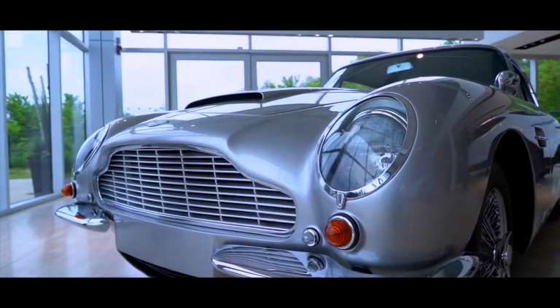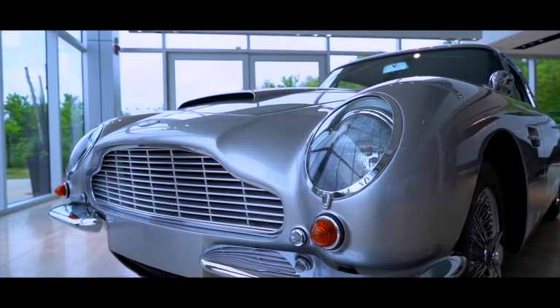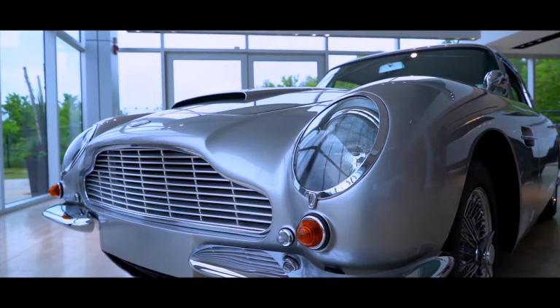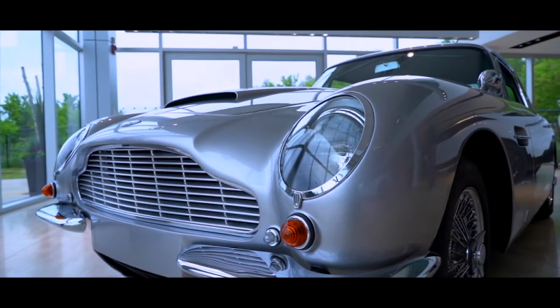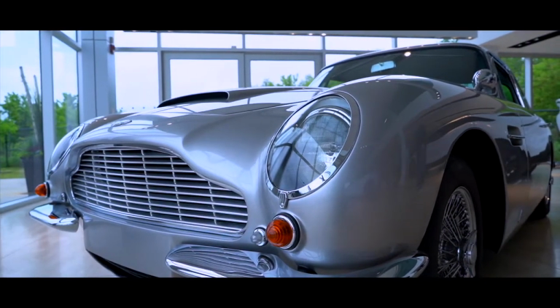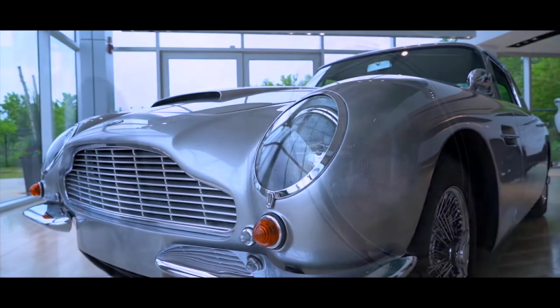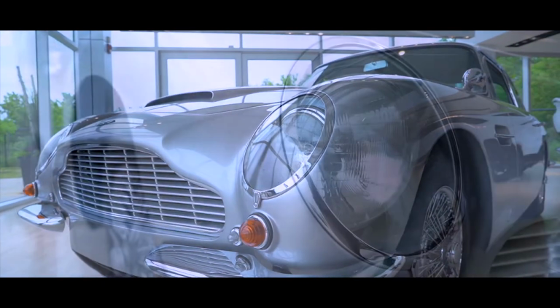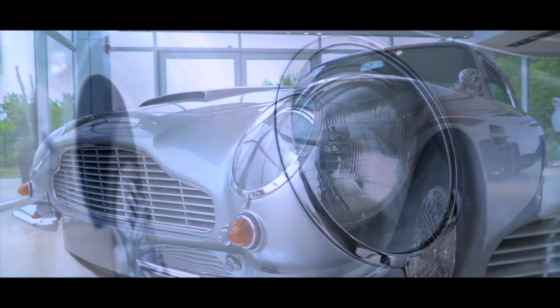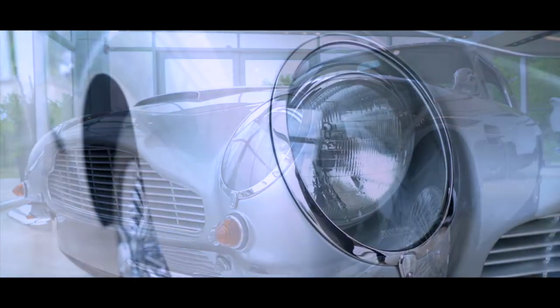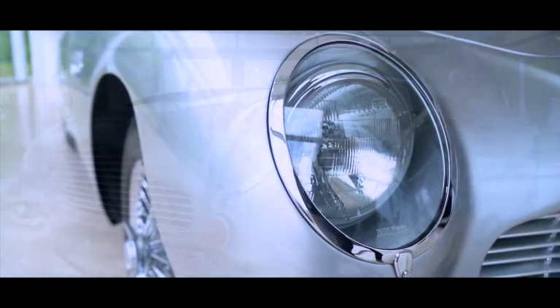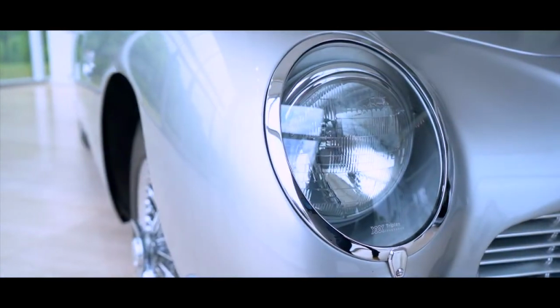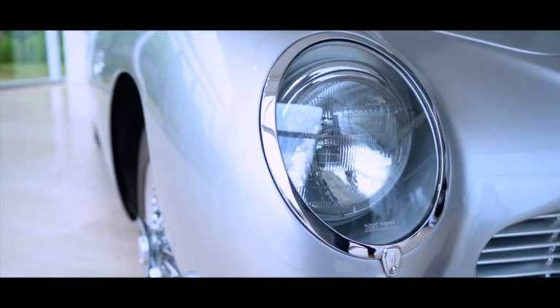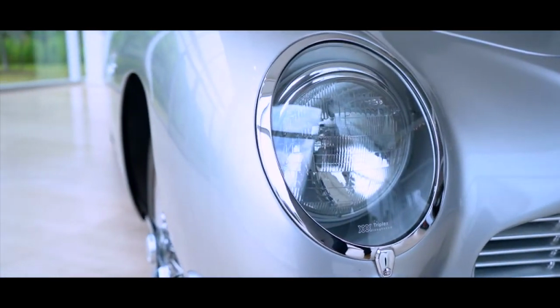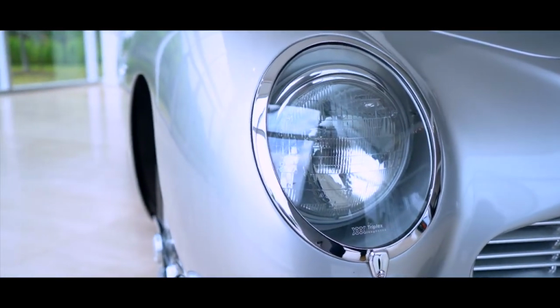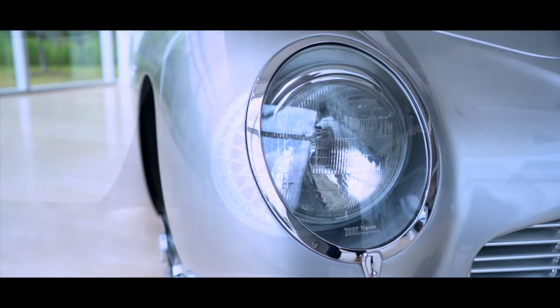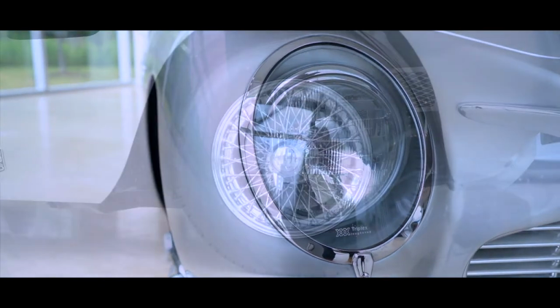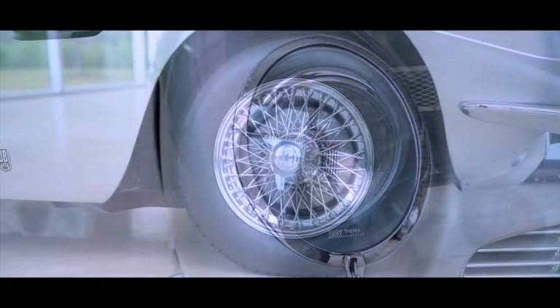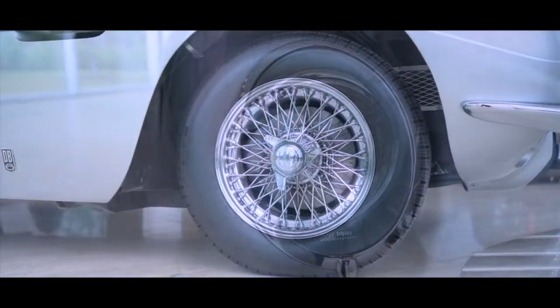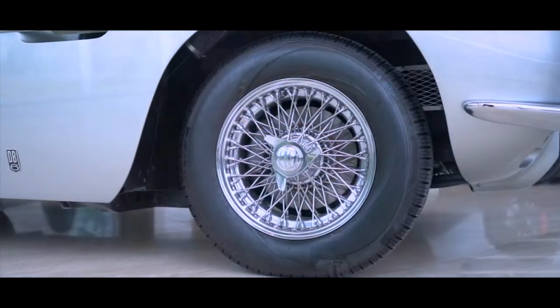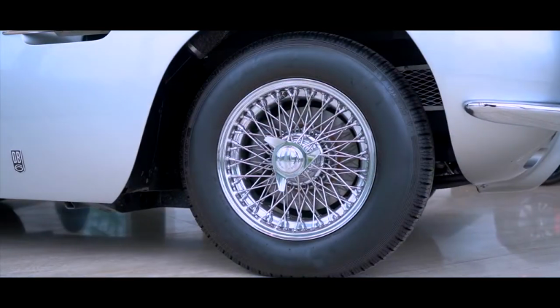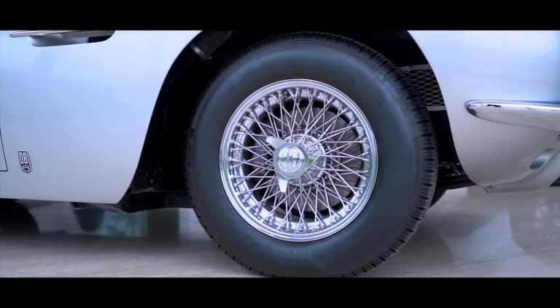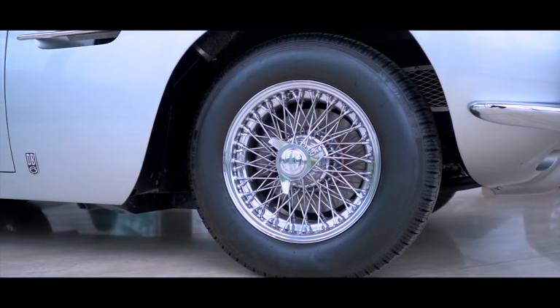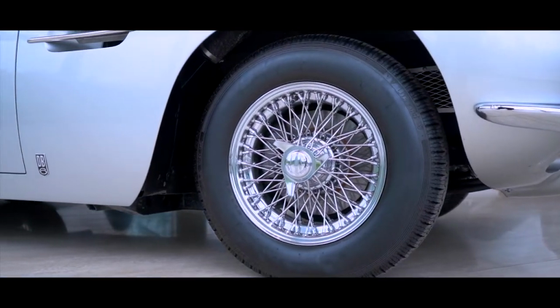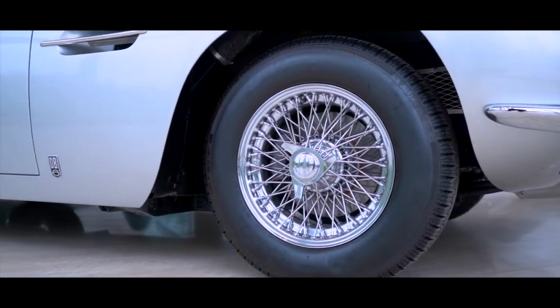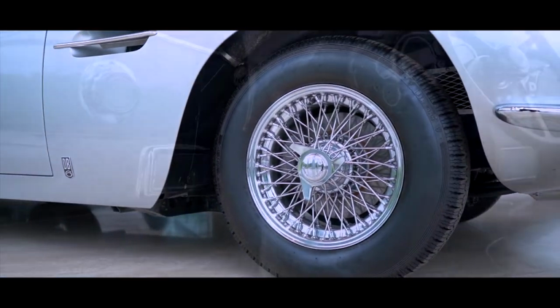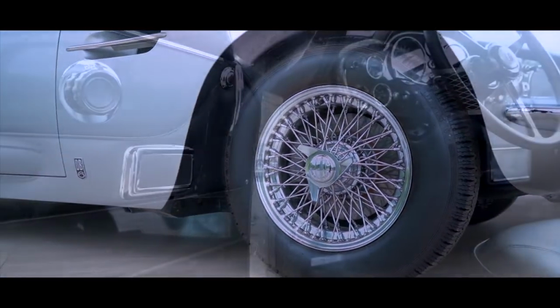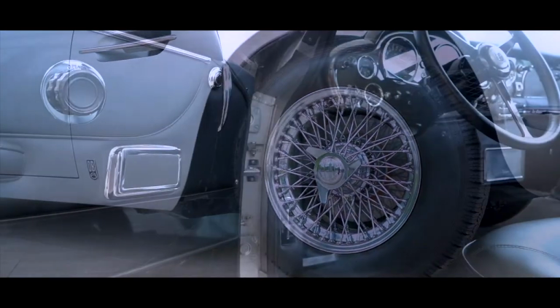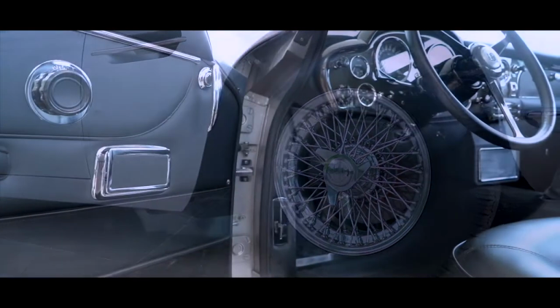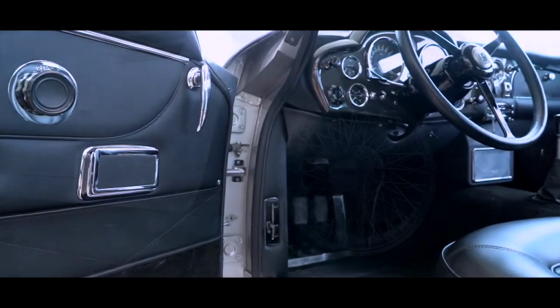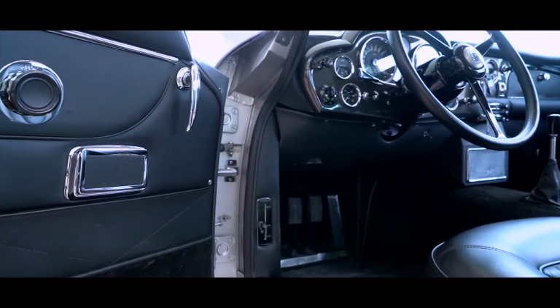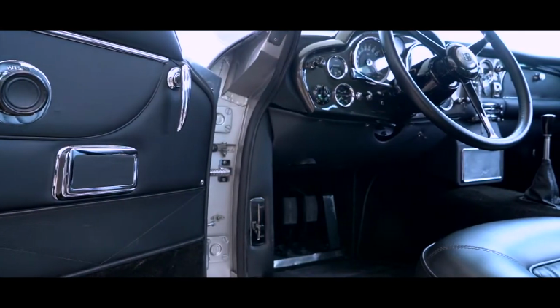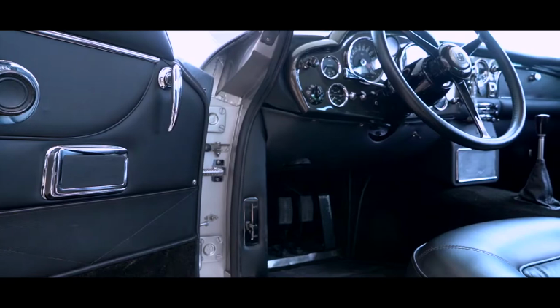The DB5, which was probably most well known for being driven by the famous Sean Connery in the movies Goldfinger and Thunderball, and the DB6, which we actually have here today.